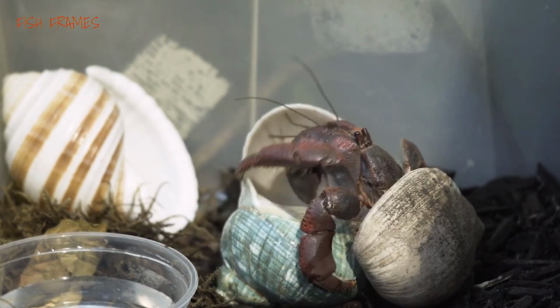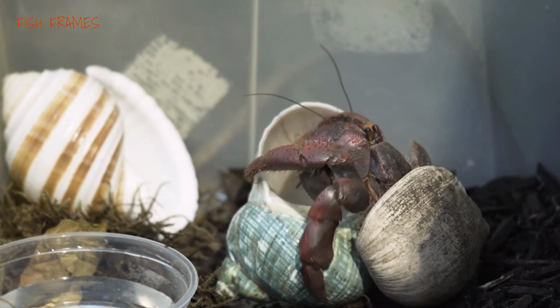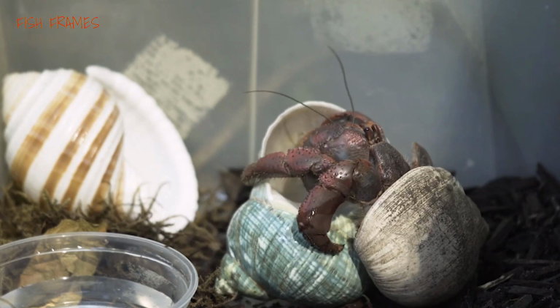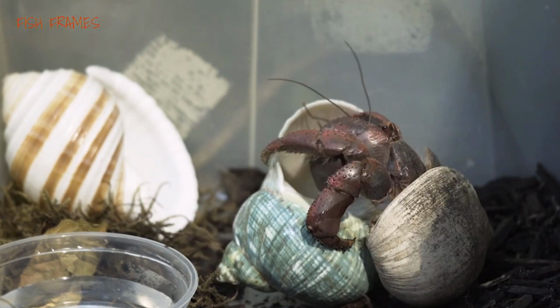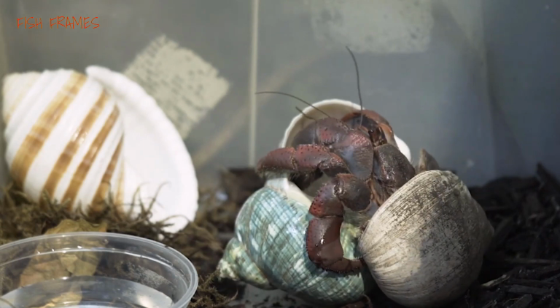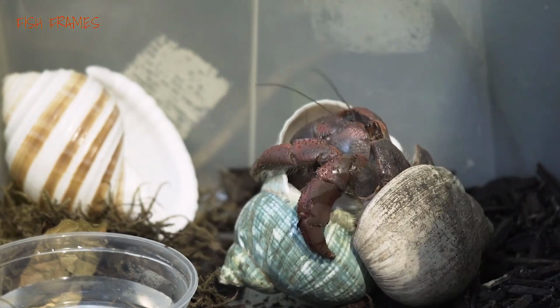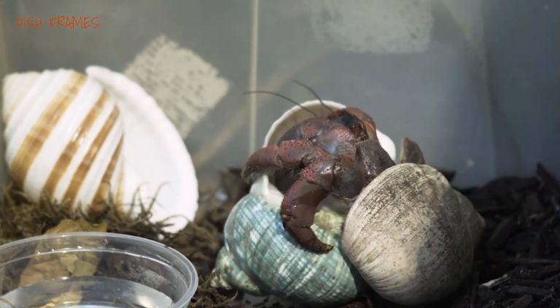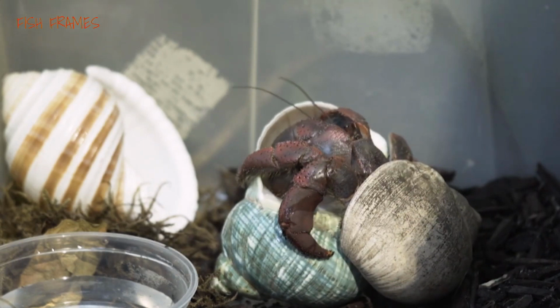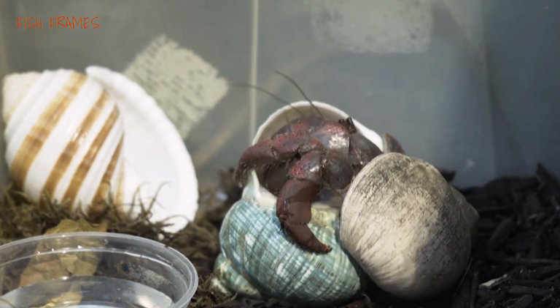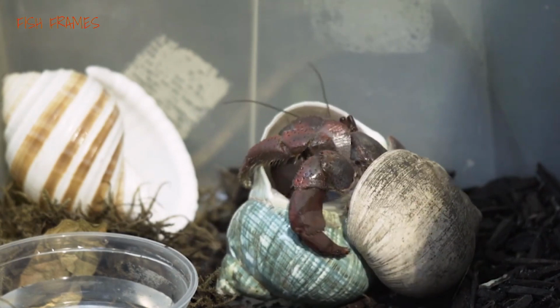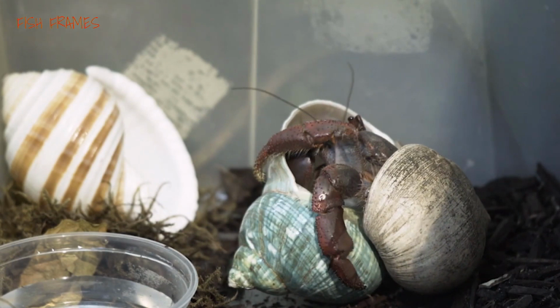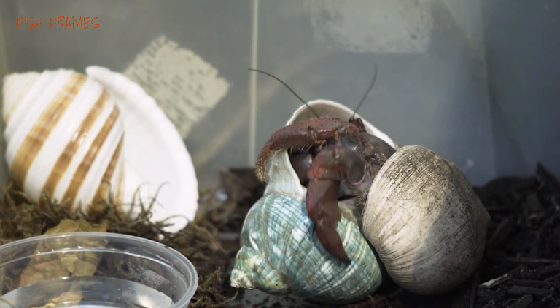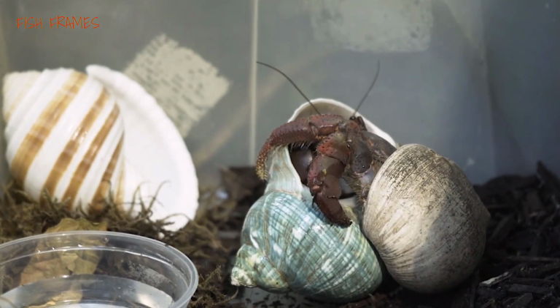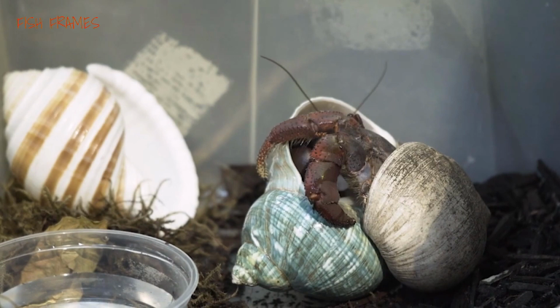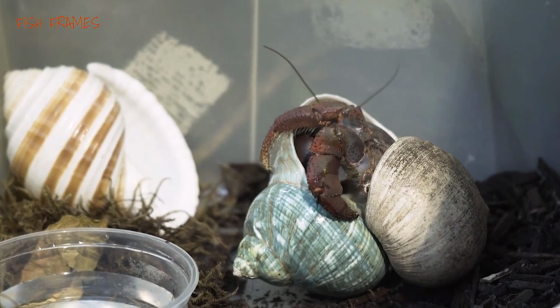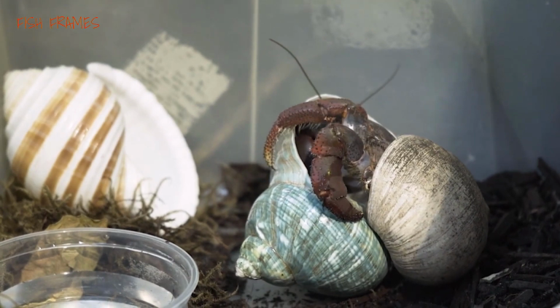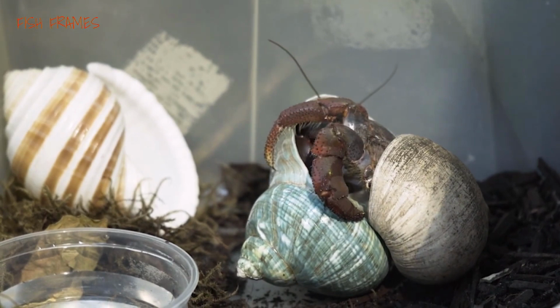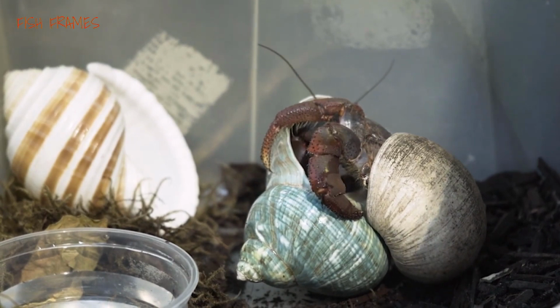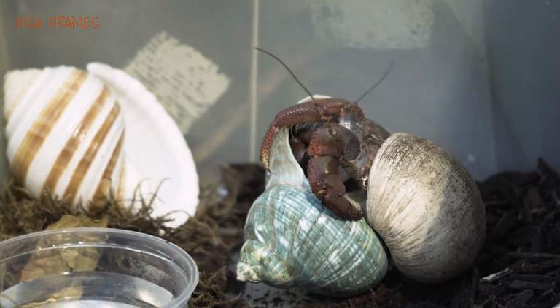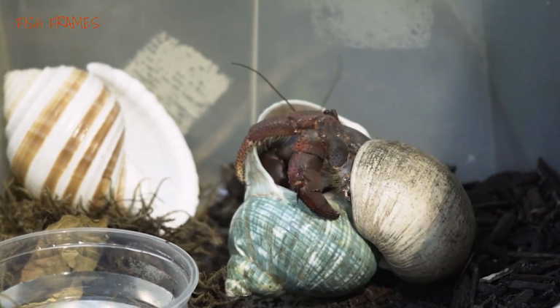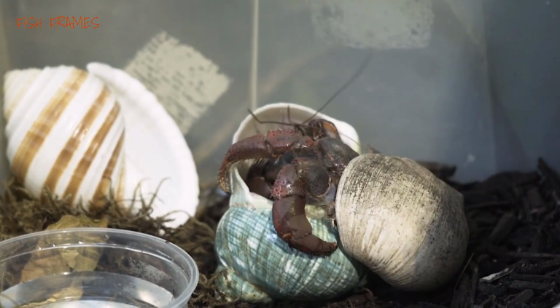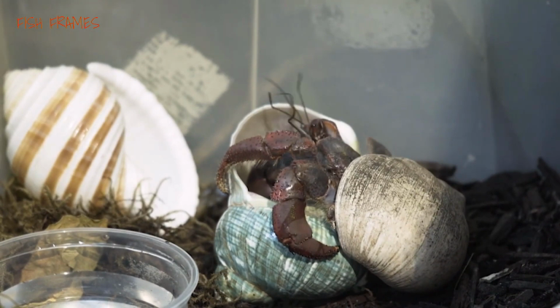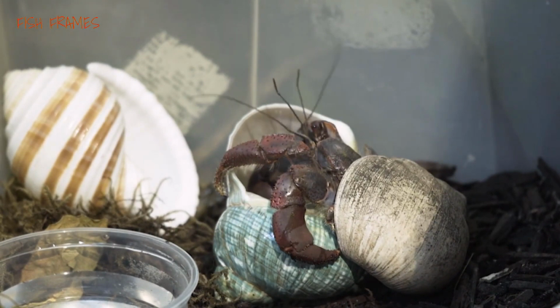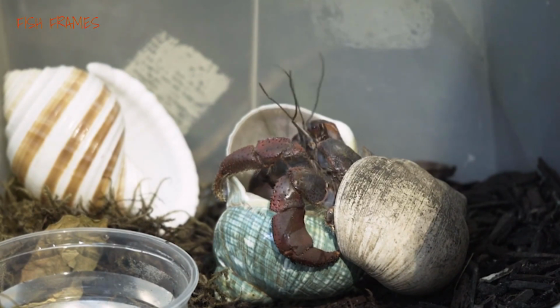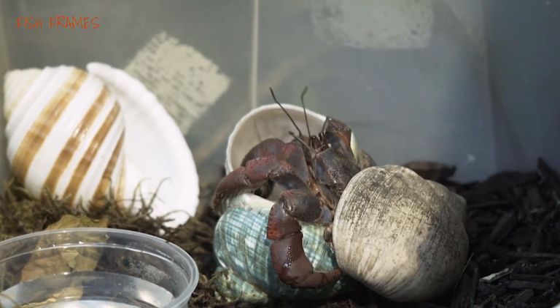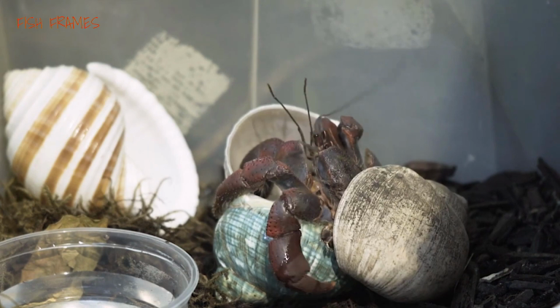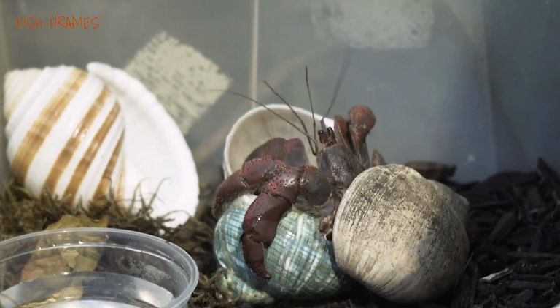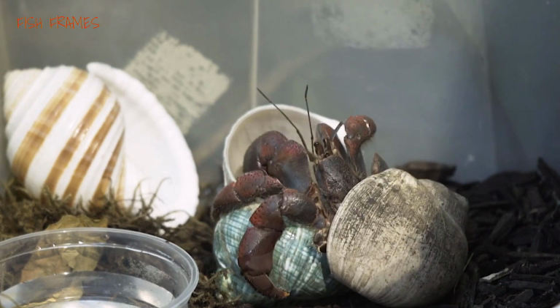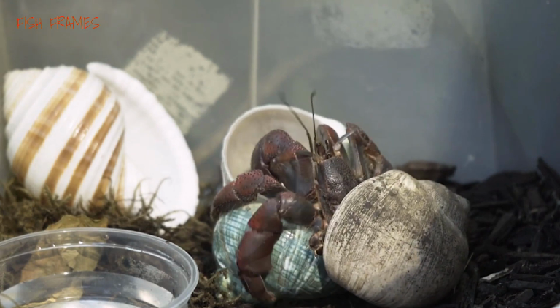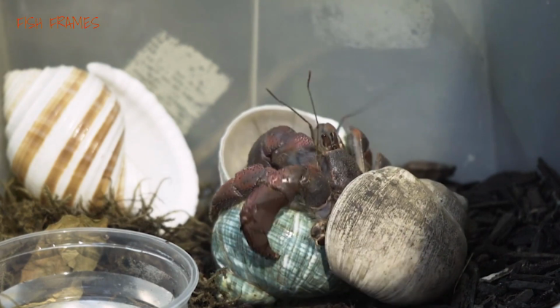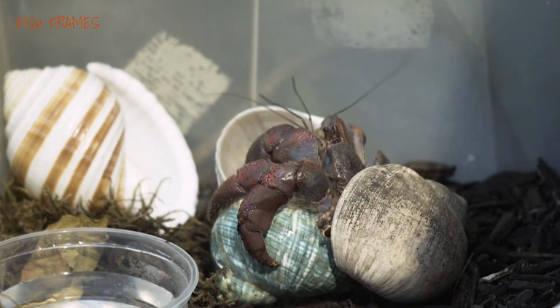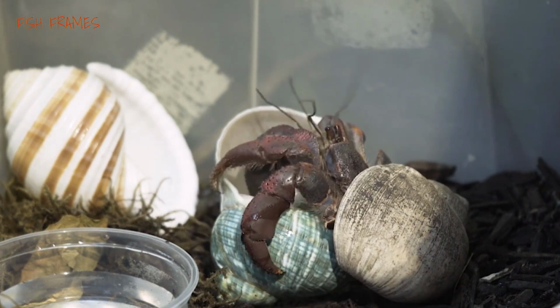Number two: hermit crabs. Hermit crabs are great sand-stirring invertebrates. Reef safe hermit crabs spend all of their time looking for and consuming algae and detritus. Smaller species of hermit crabs are preferred over larger species, as they will not disturb the tank environment when they drag their large, heavy shell homes along the bottom and reef surface.